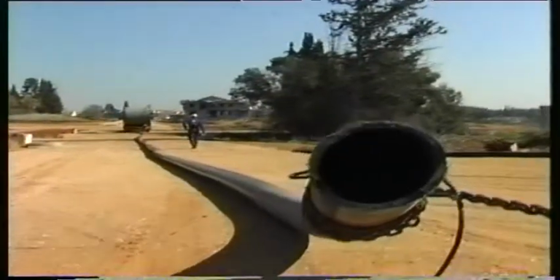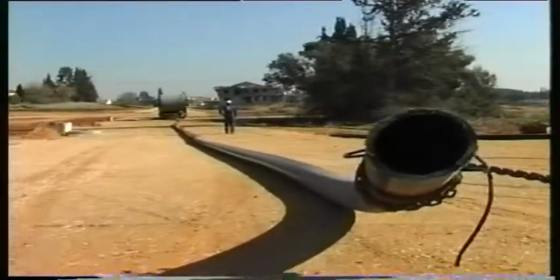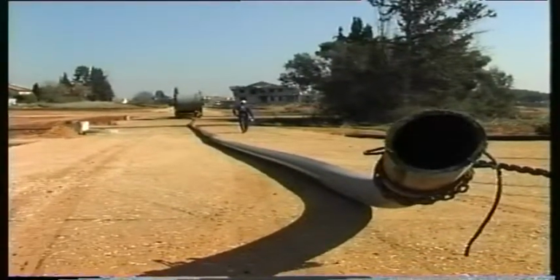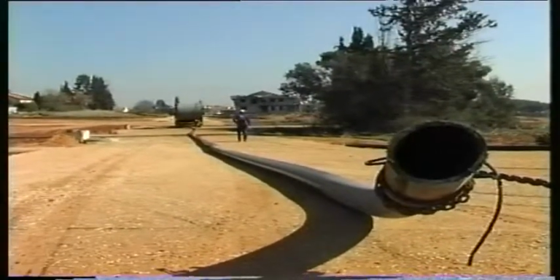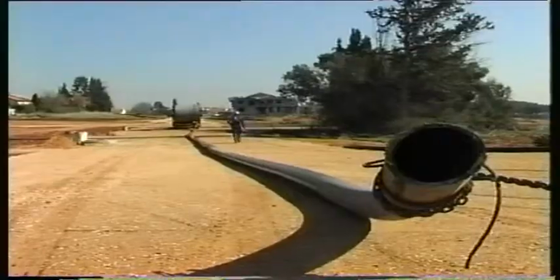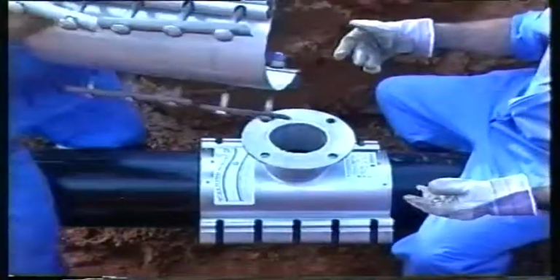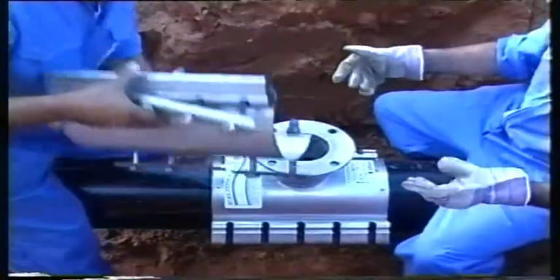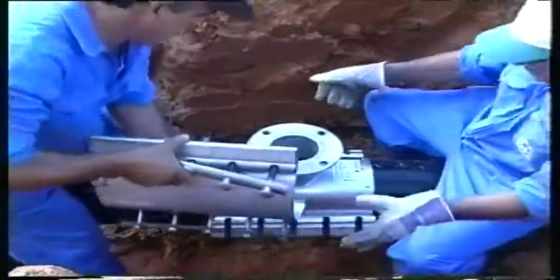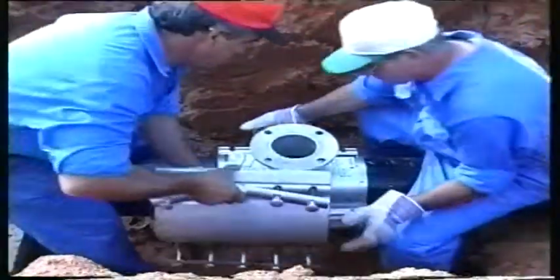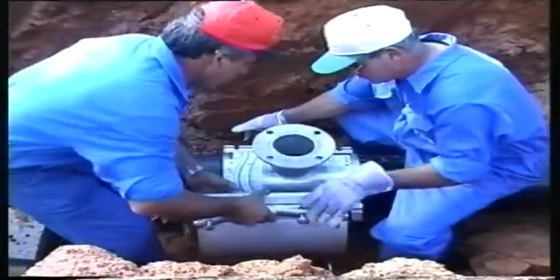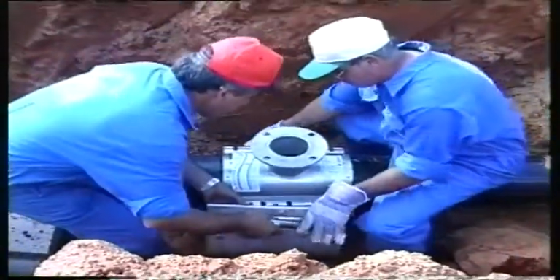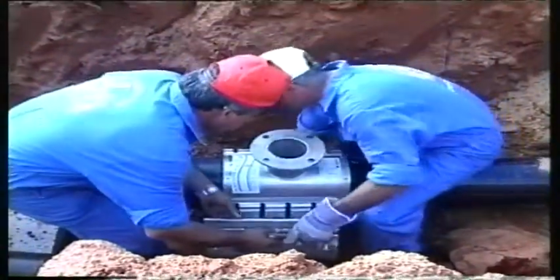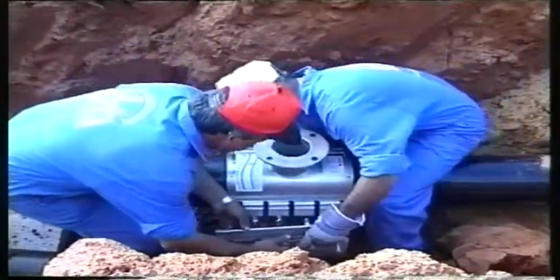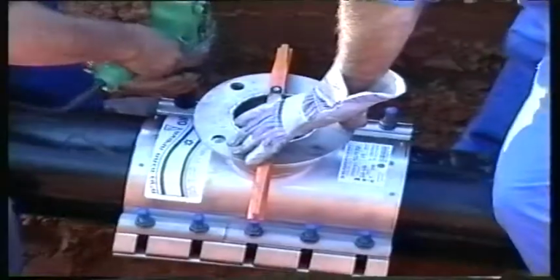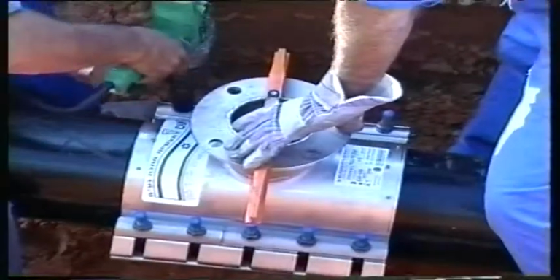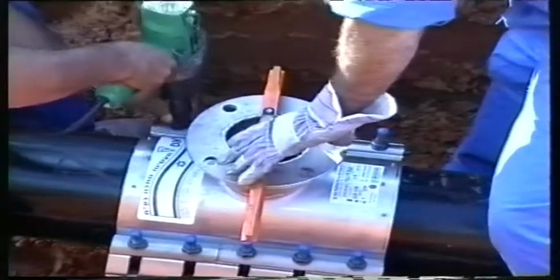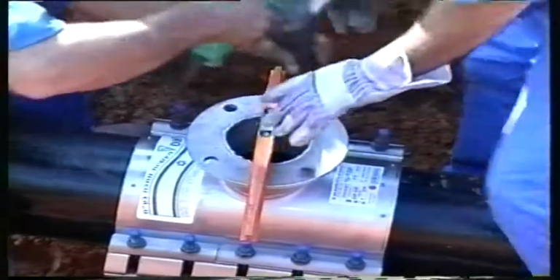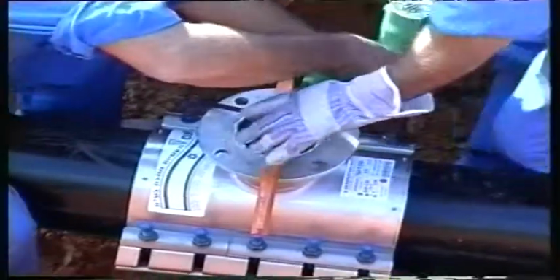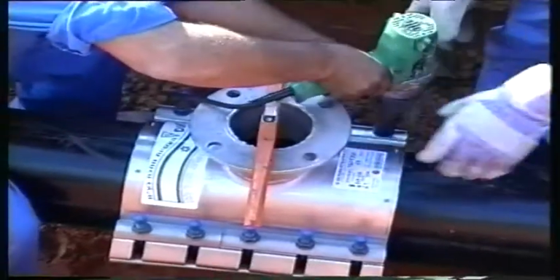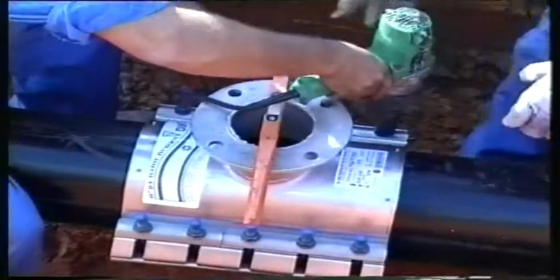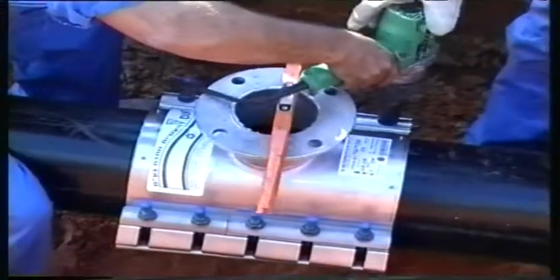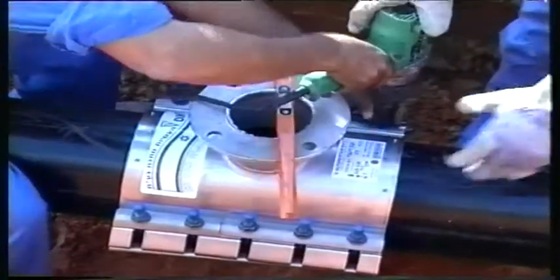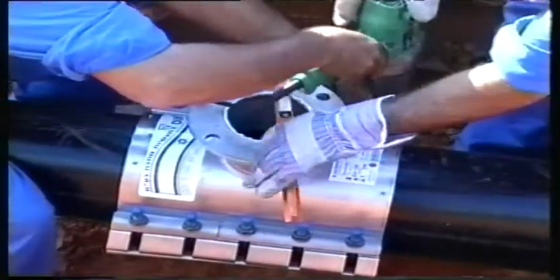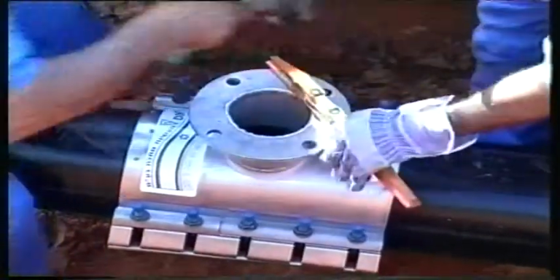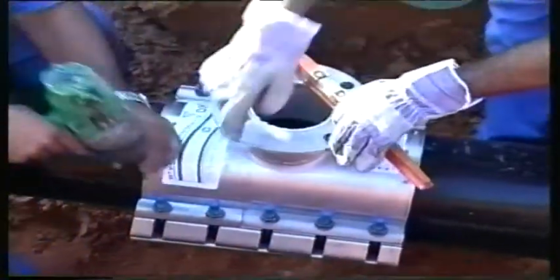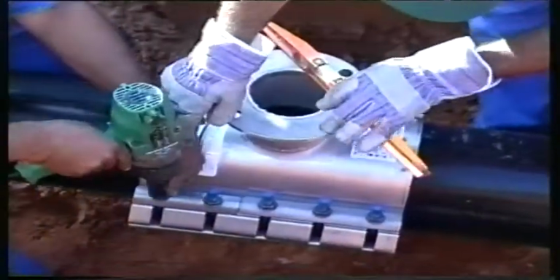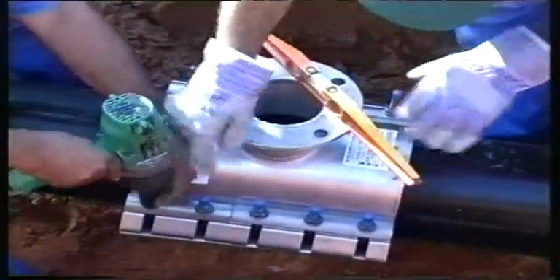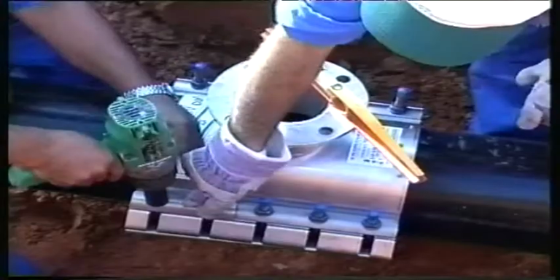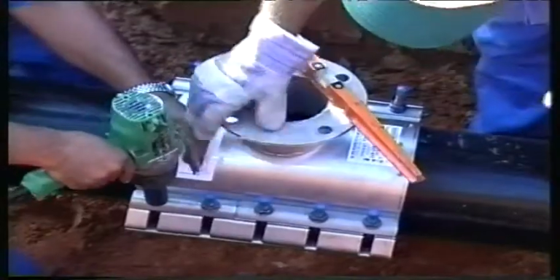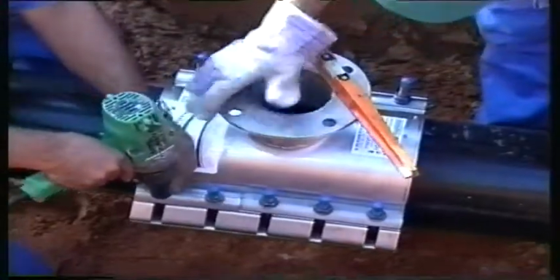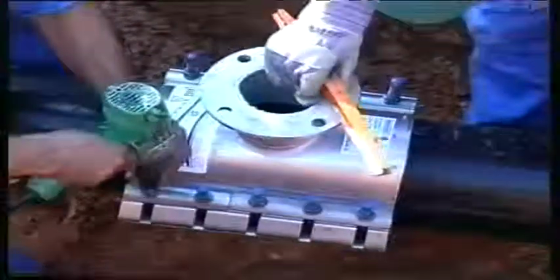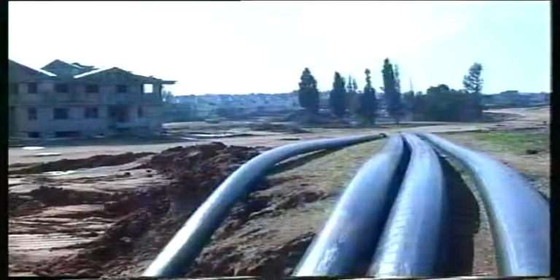For diameters above 63 mm, Golan supply exclusive mechanical fittings – flanged couplings. These fittings have been tested and approved, ensuring 100% reliability.